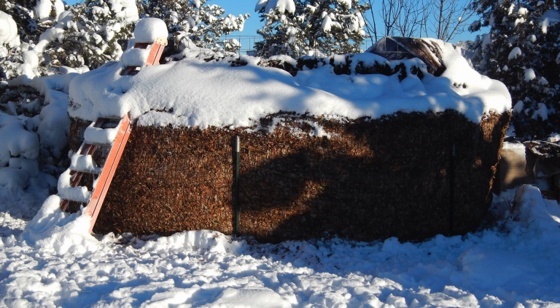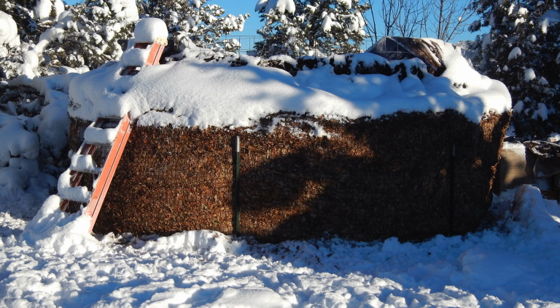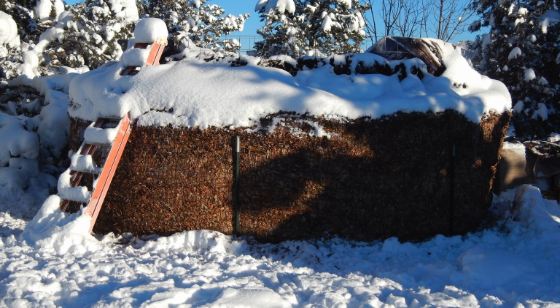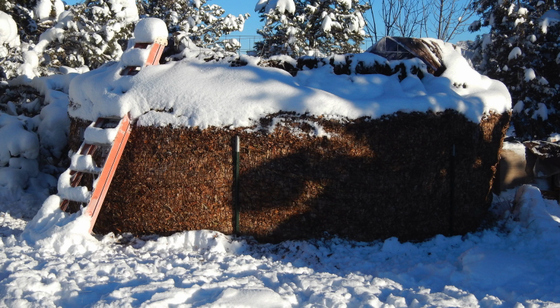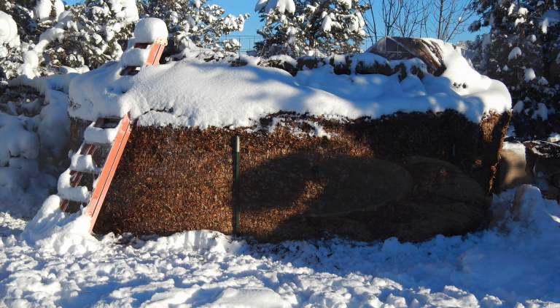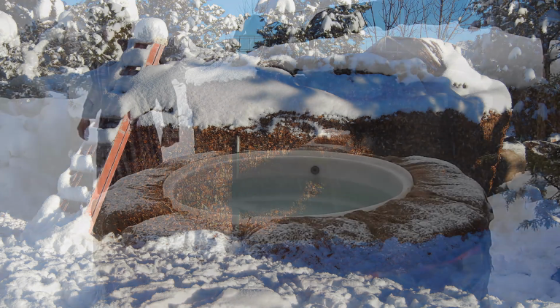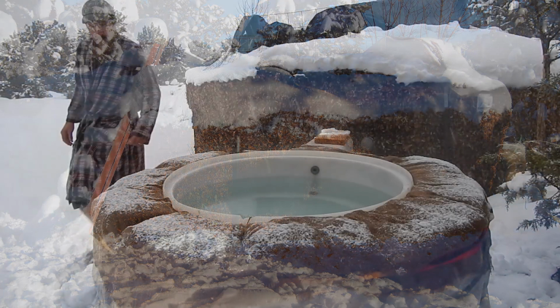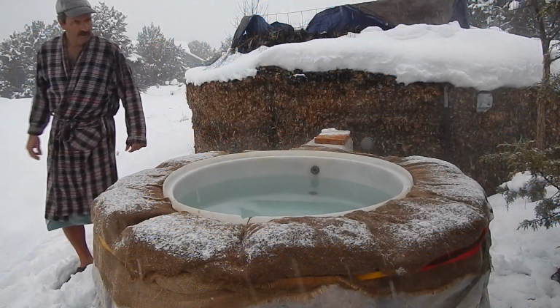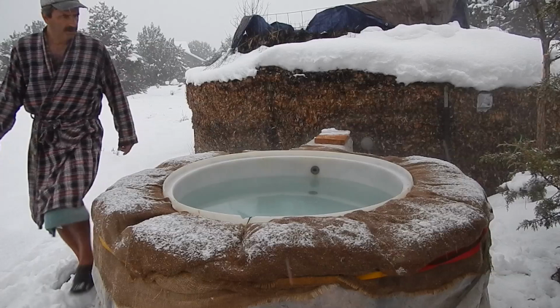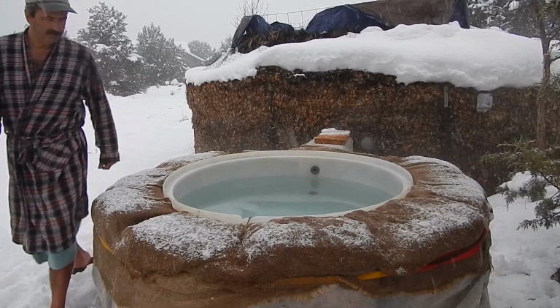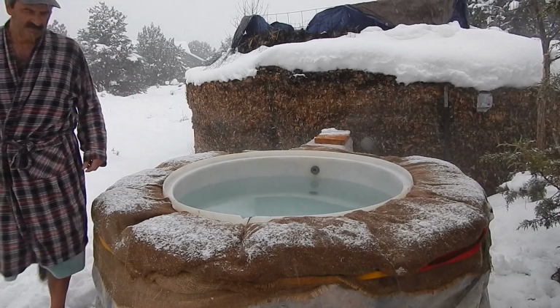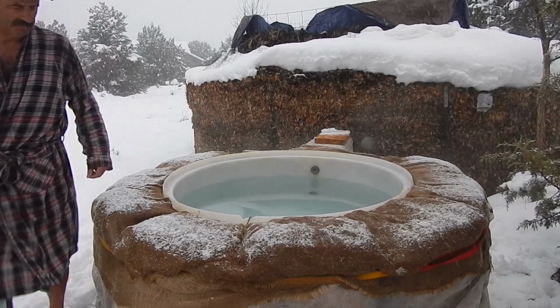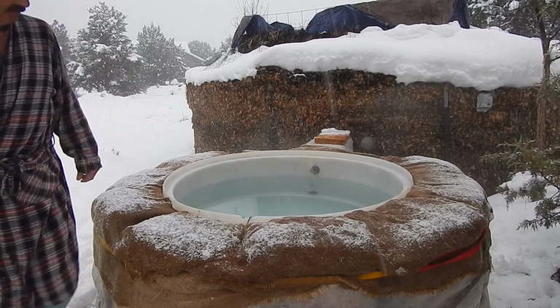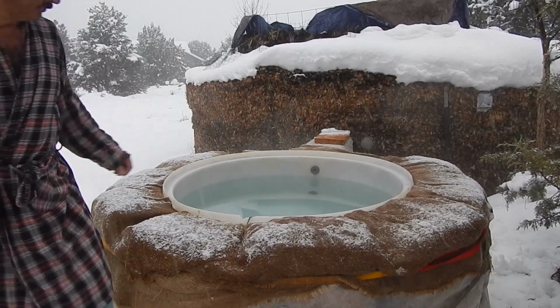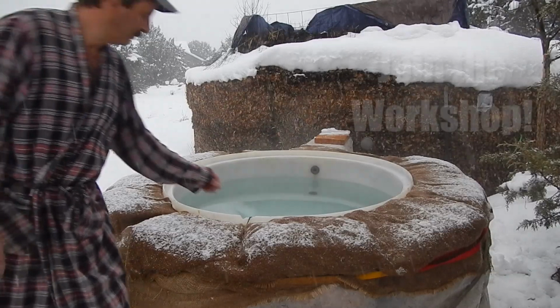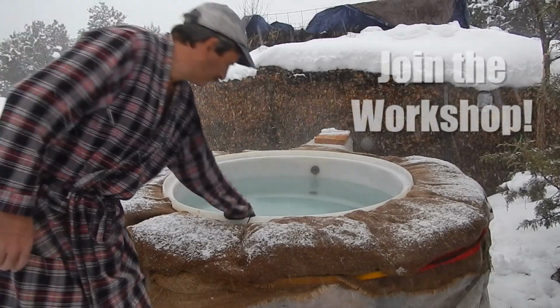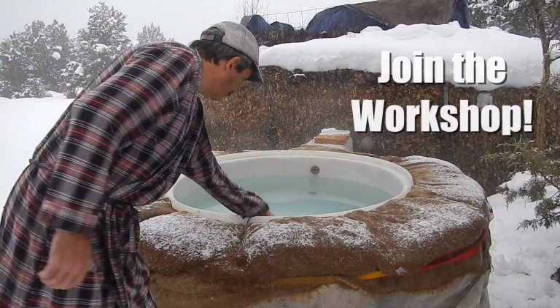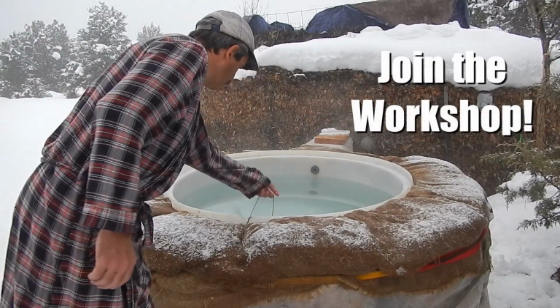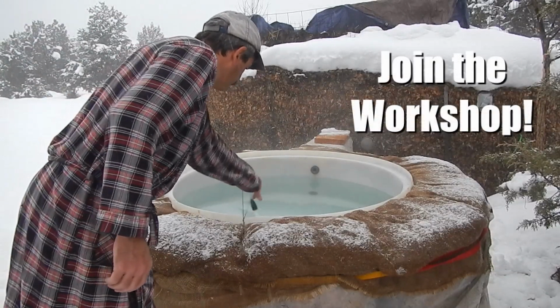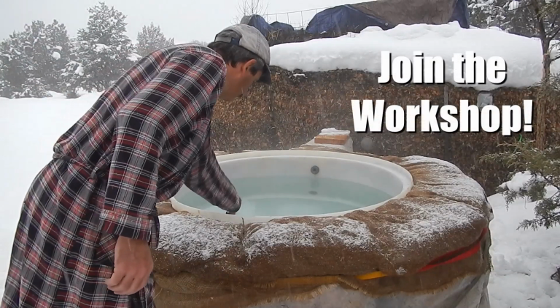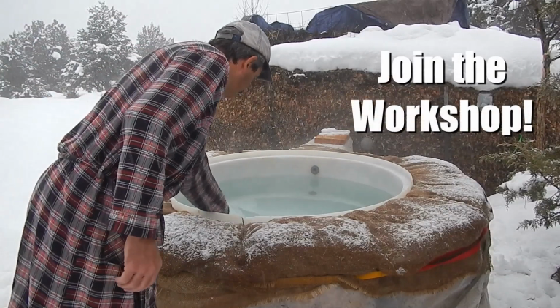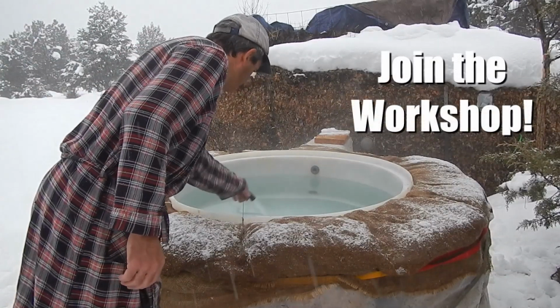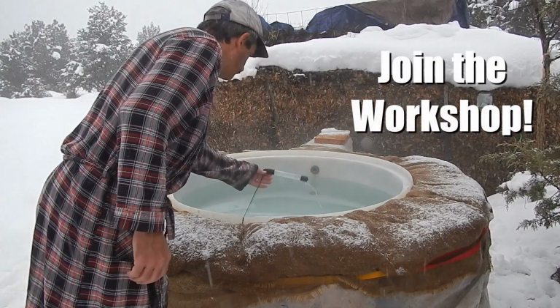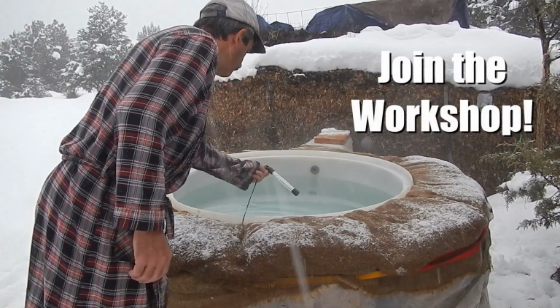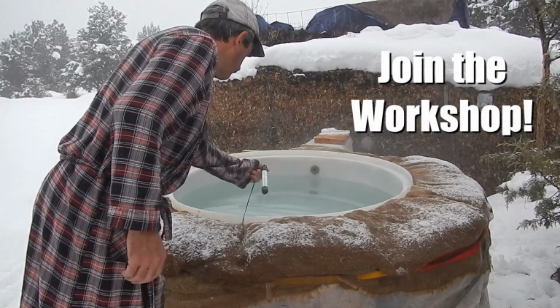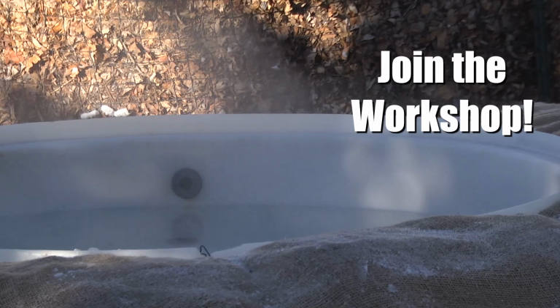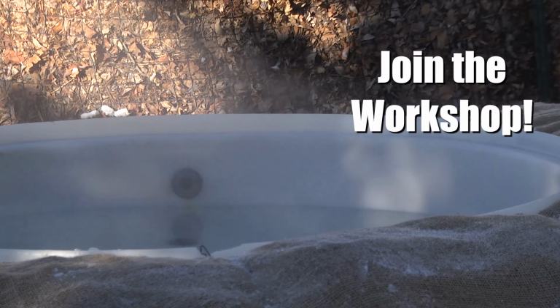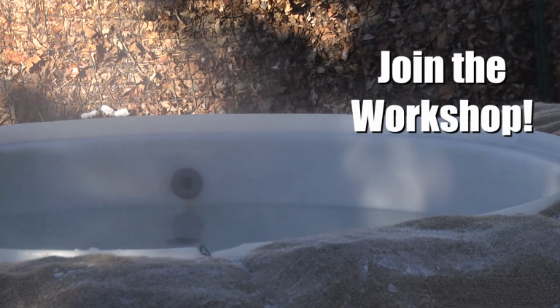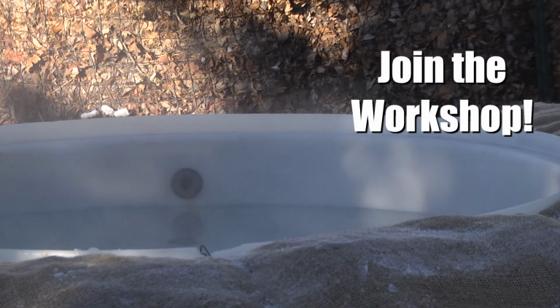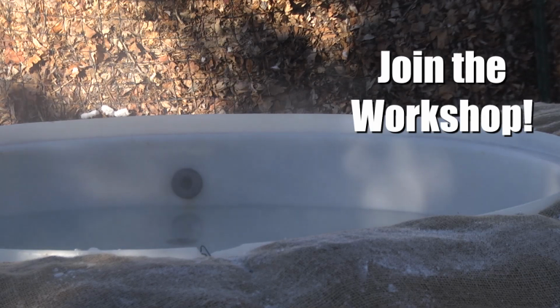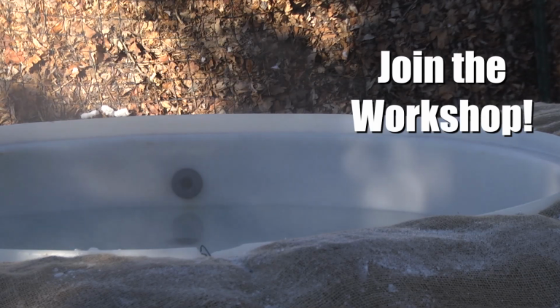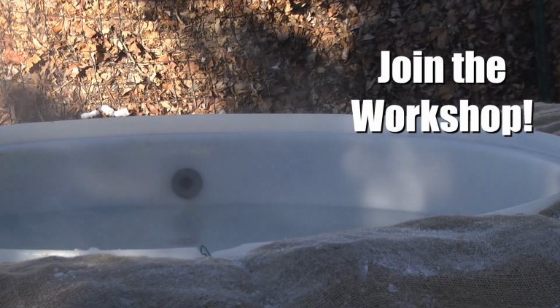I just had to make a few adjustments to allow it to heat the hot tub. I'll be going into the details on how all this works and how to build one of your own in an online video workshop coming up.